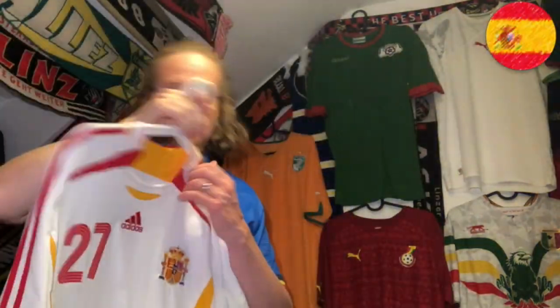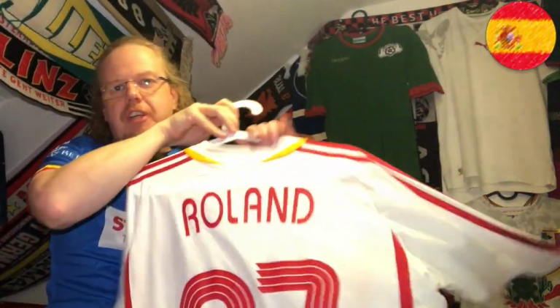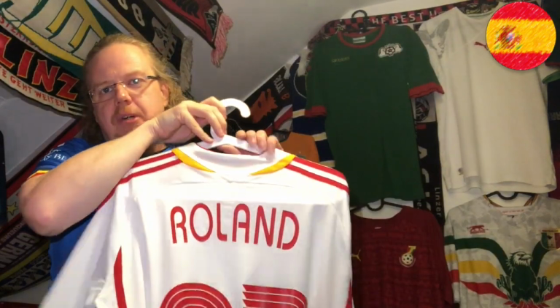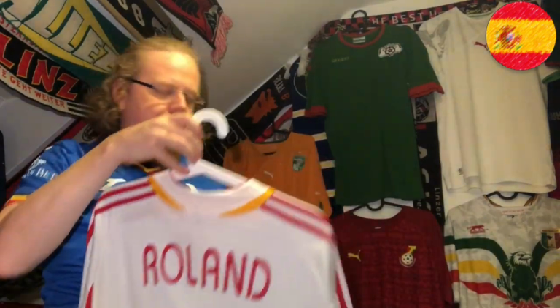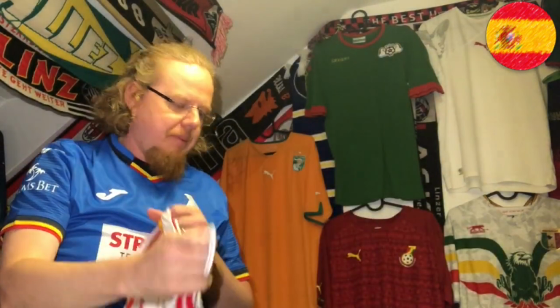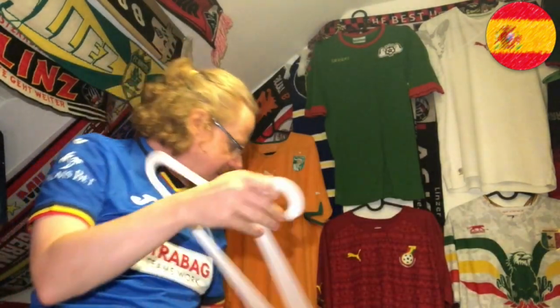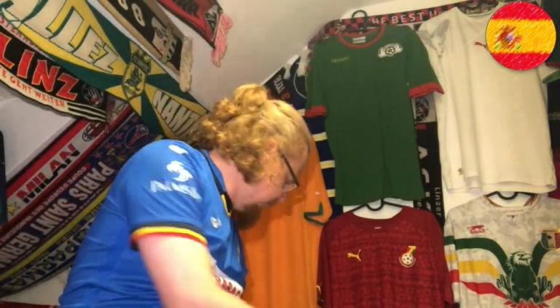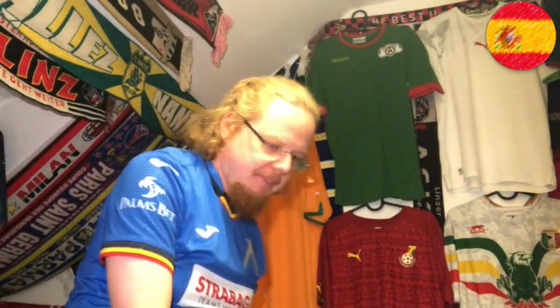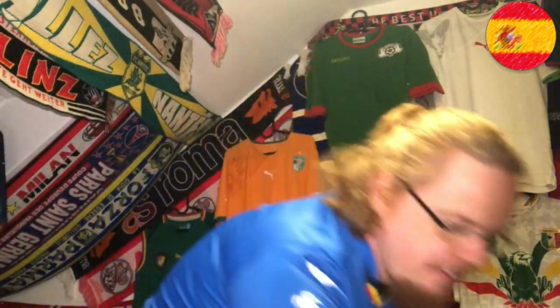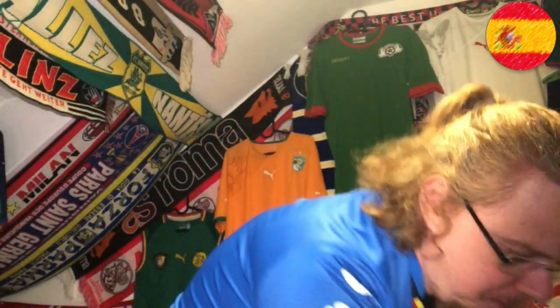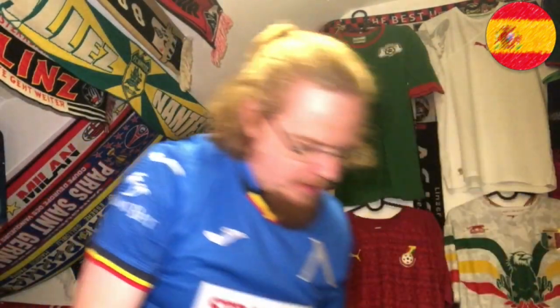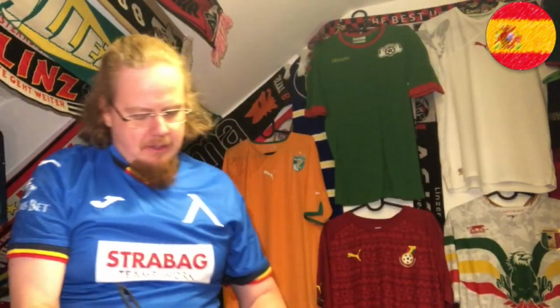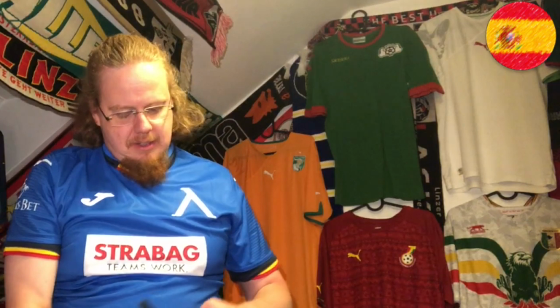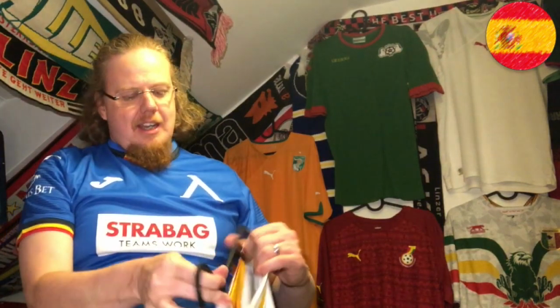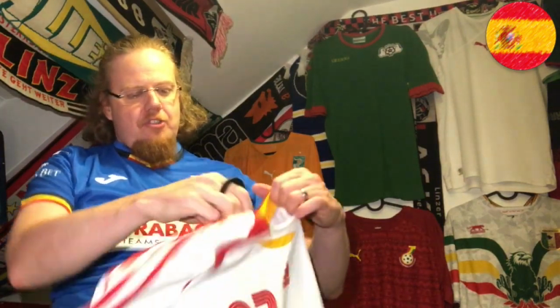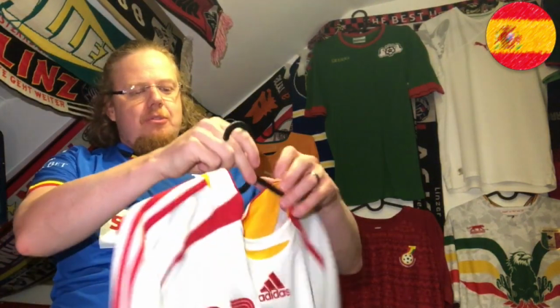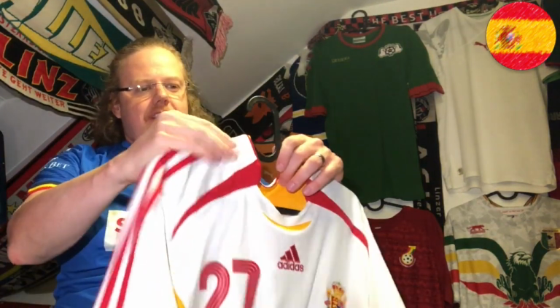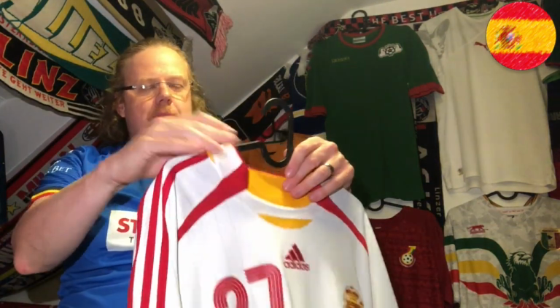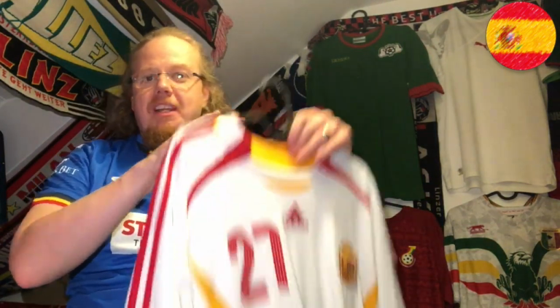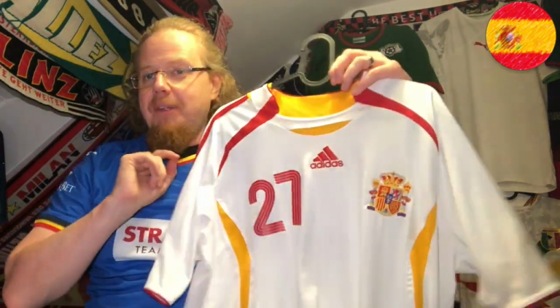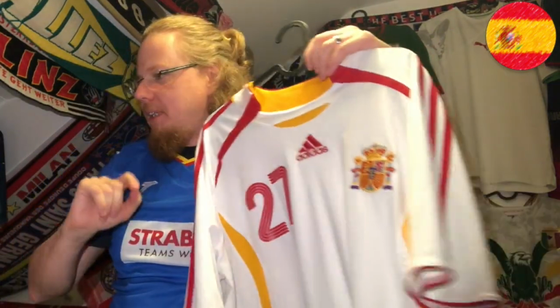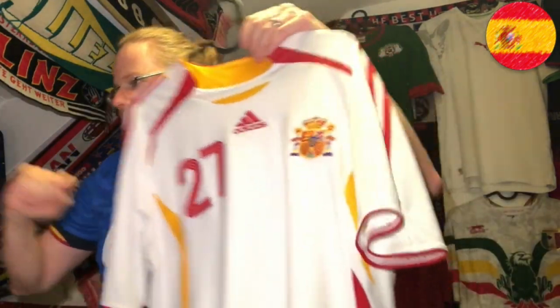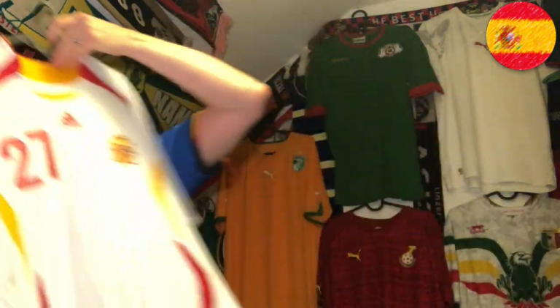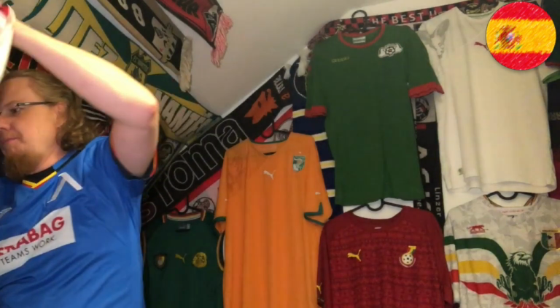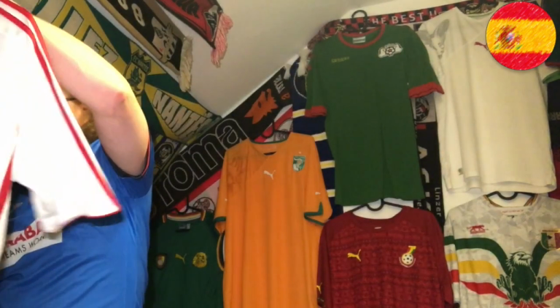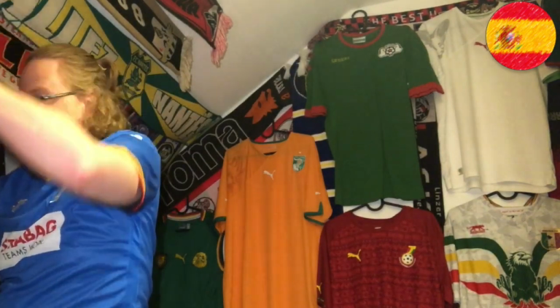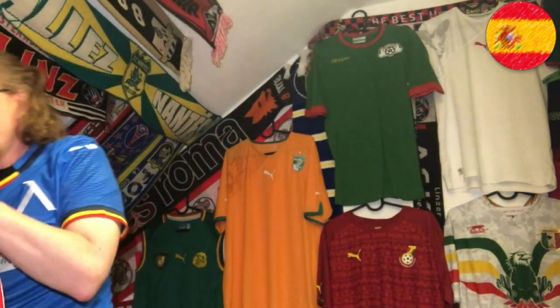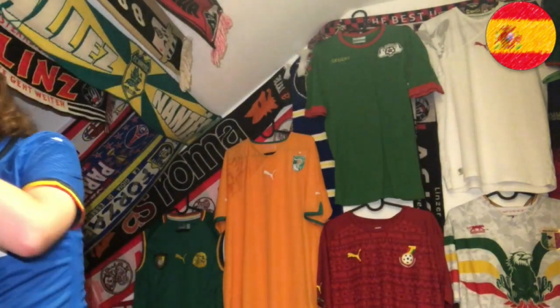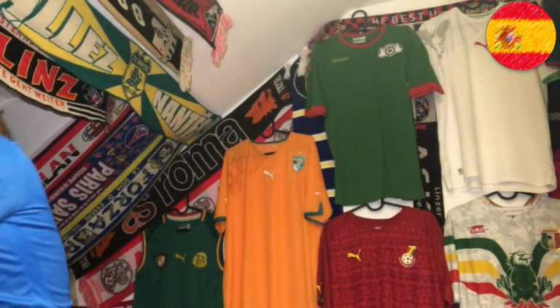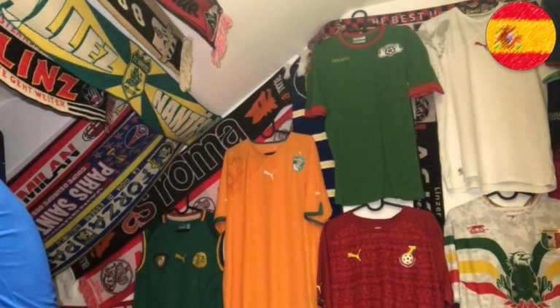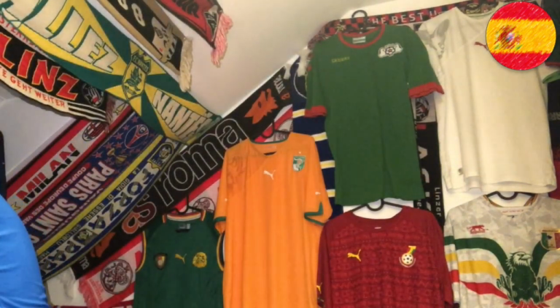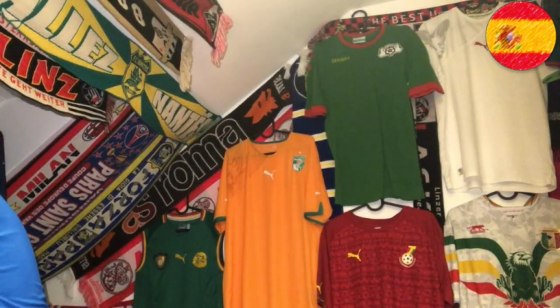Of course I have my name and number on this one. I so much wish I'd gotten a proper player, but back then I thought they didn't have many proper players — and two years later they were all superstars.